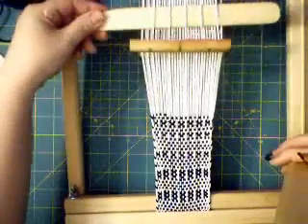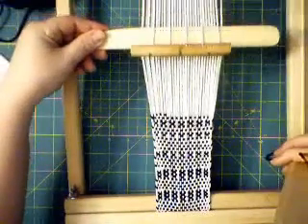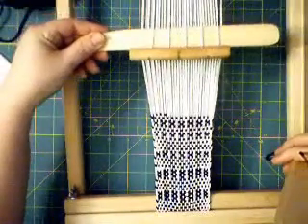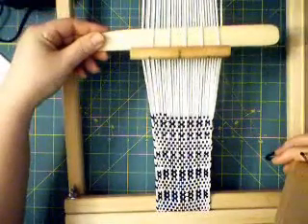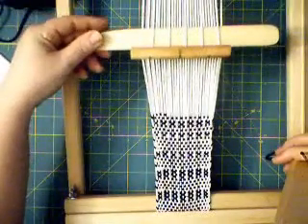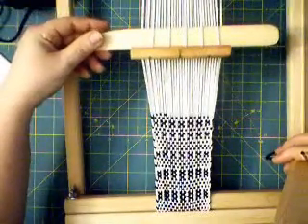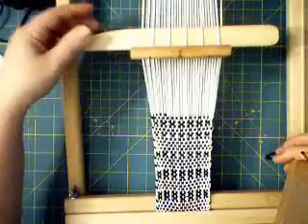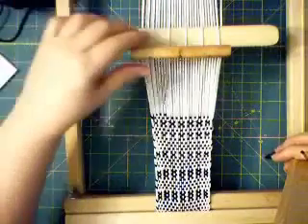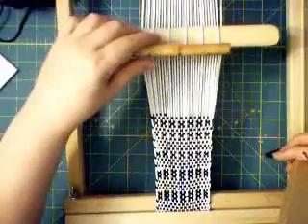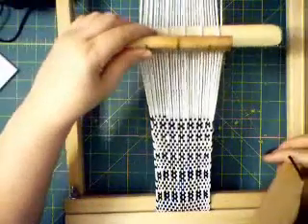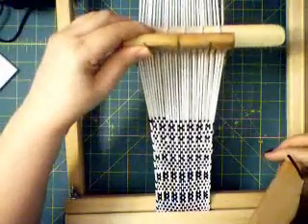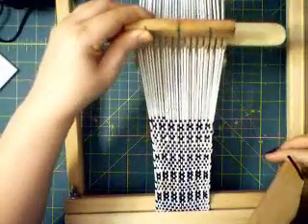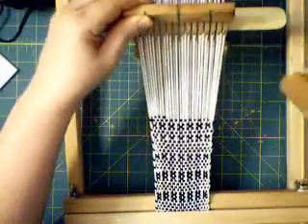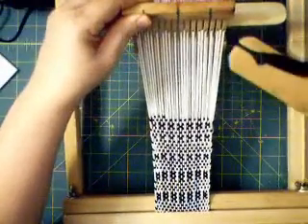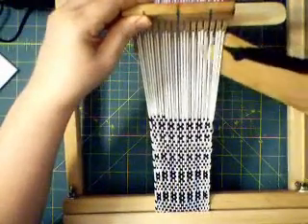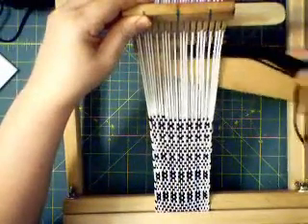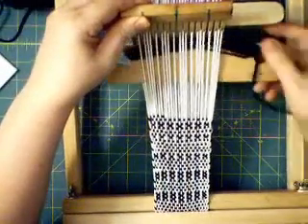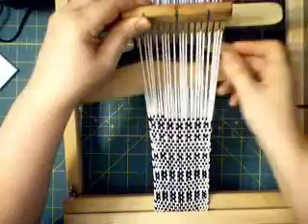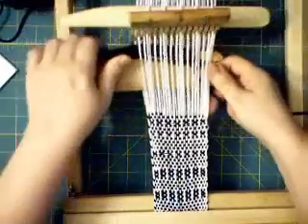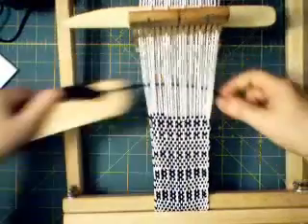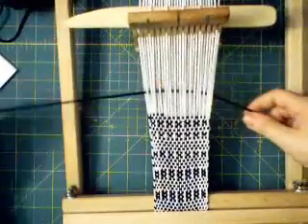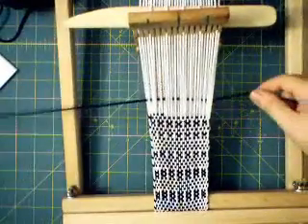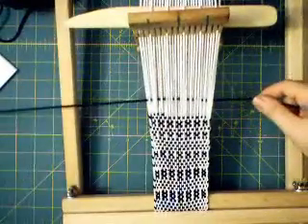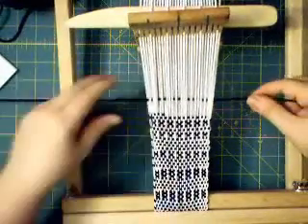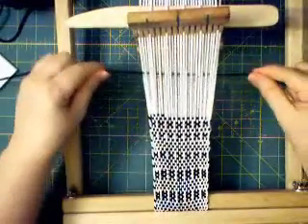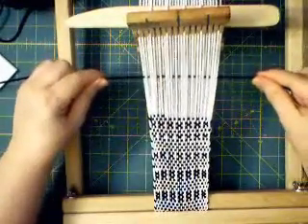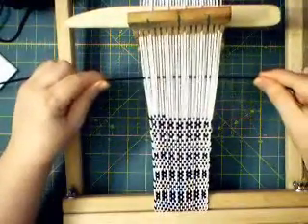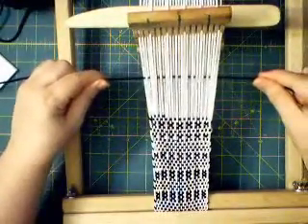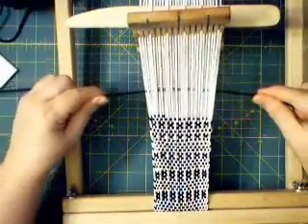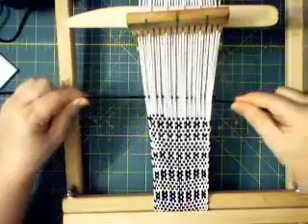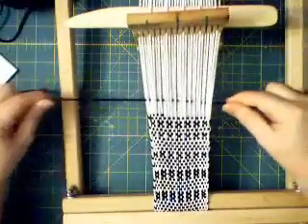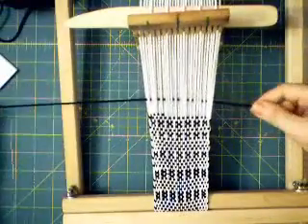You have your stick up against the back of the heddle — lift and insert your shuttle. See the pattern now, see how that changes the shed.